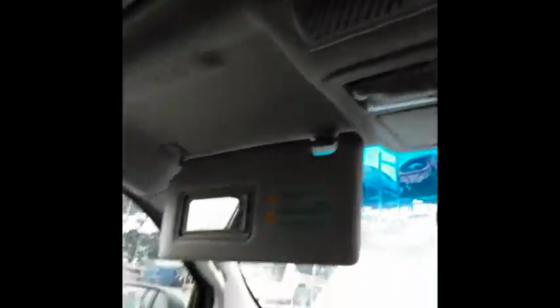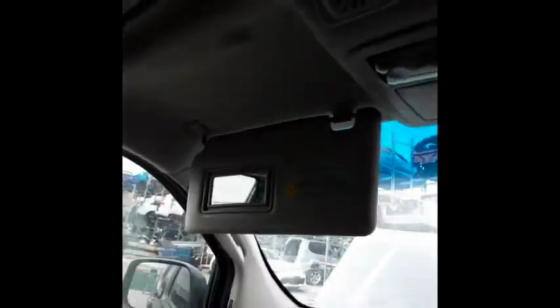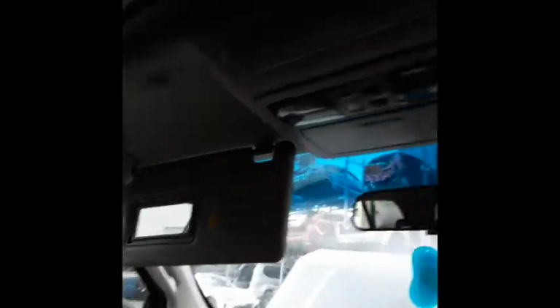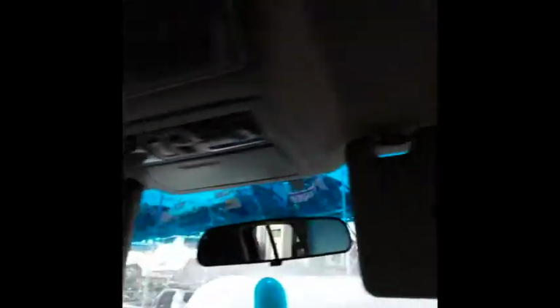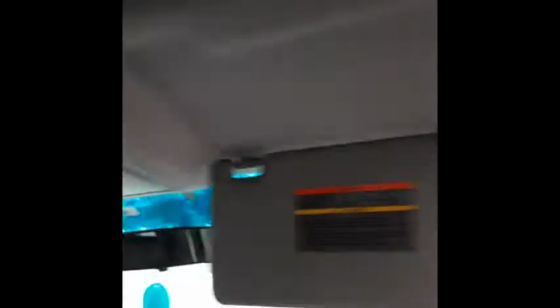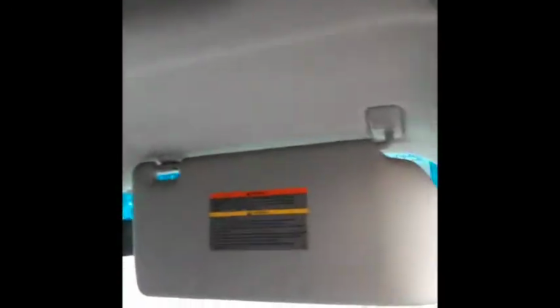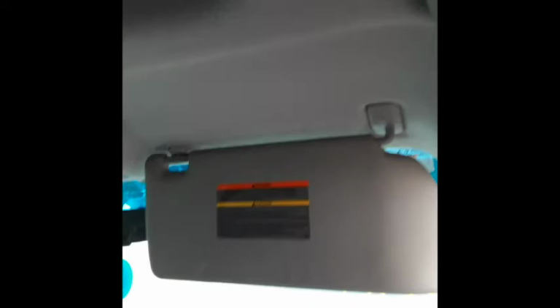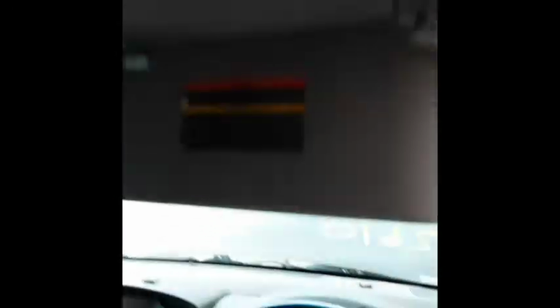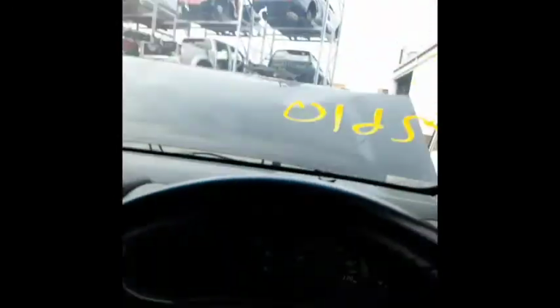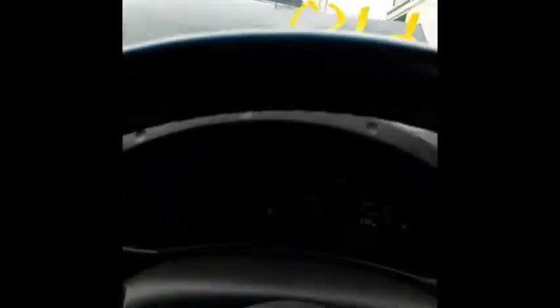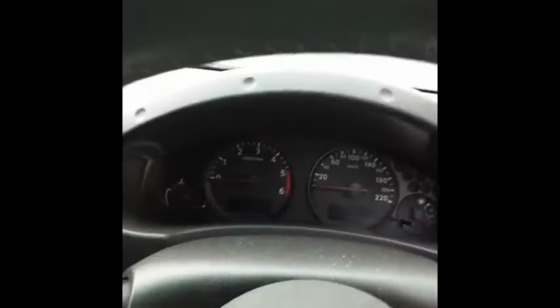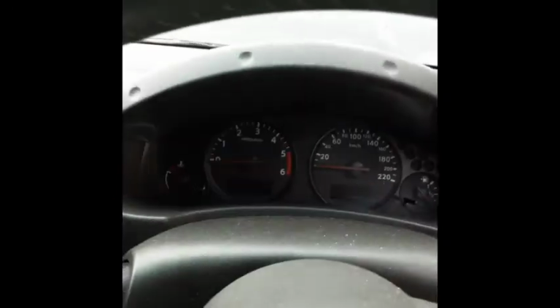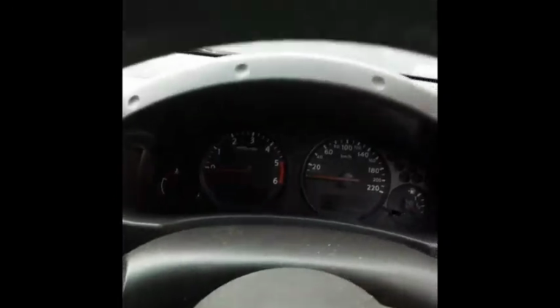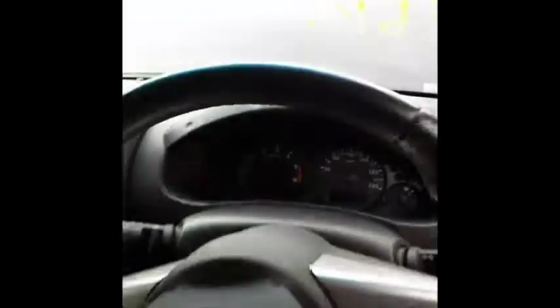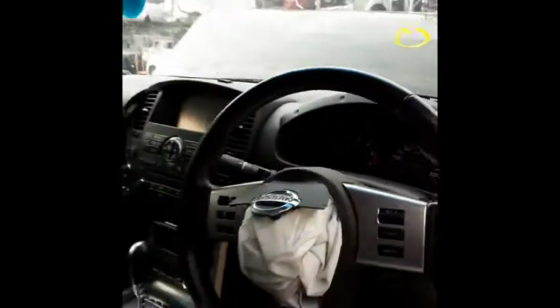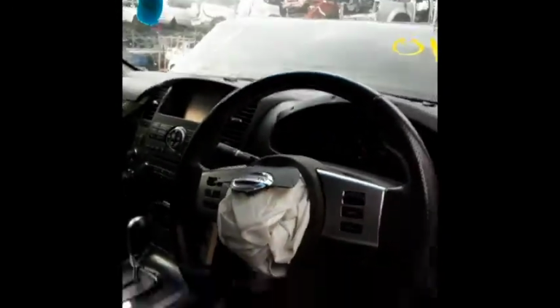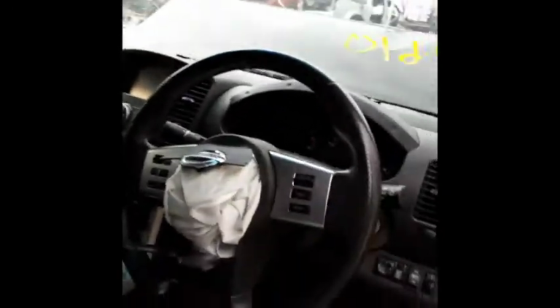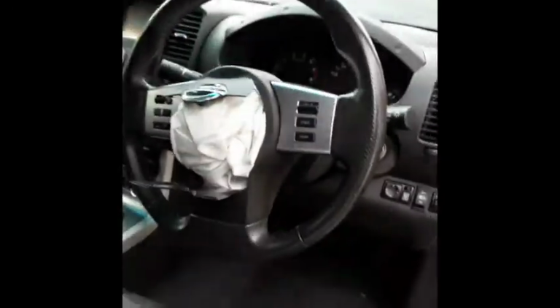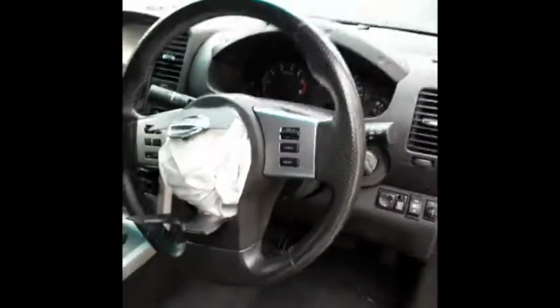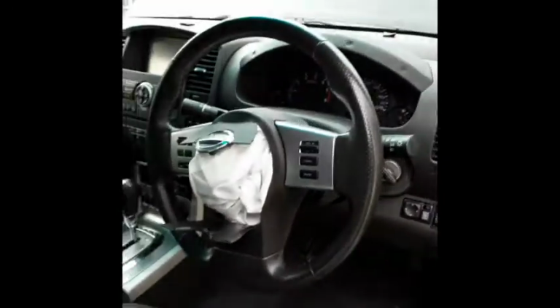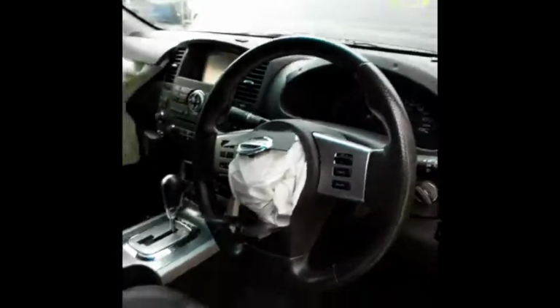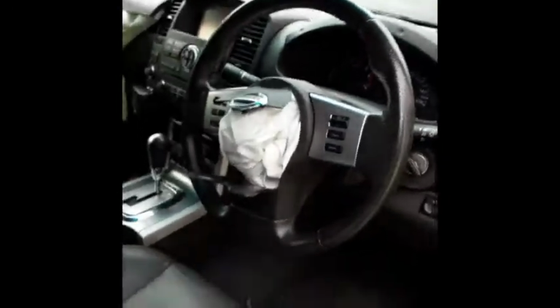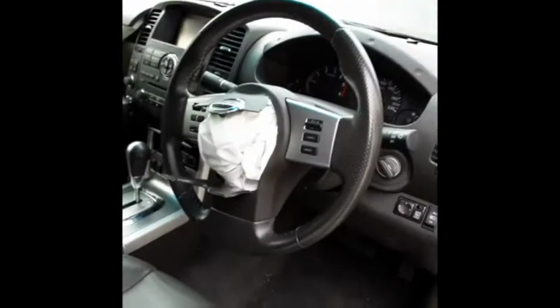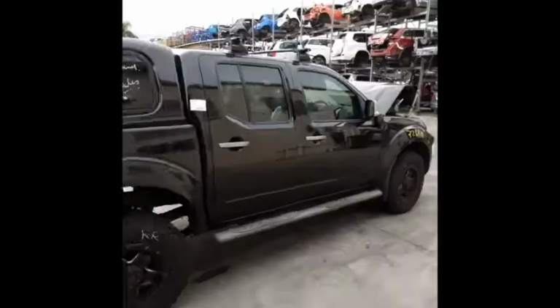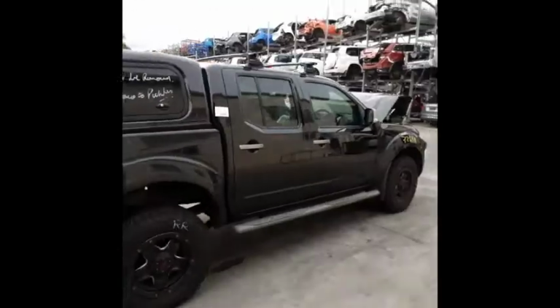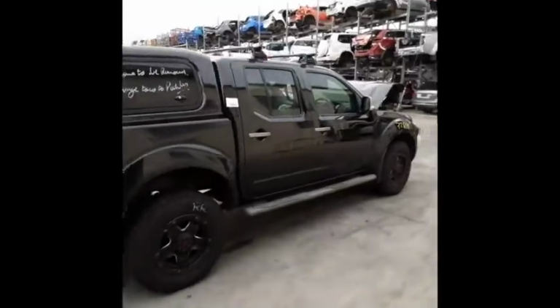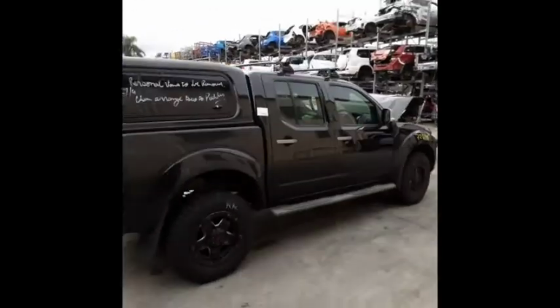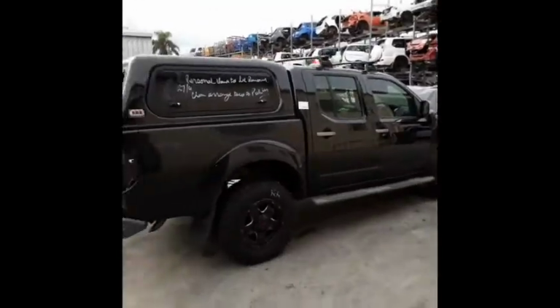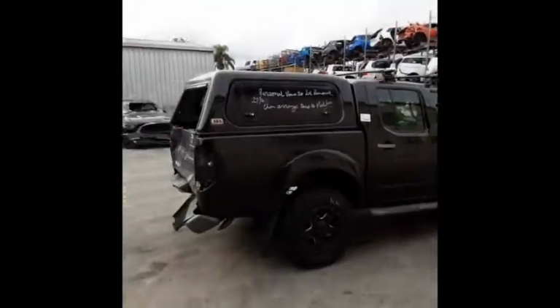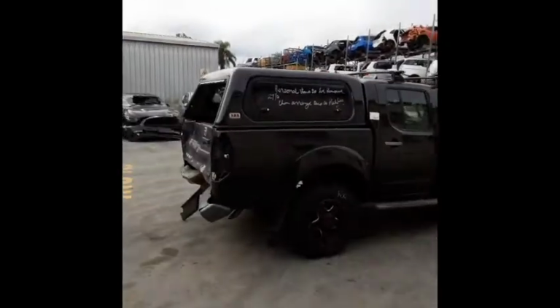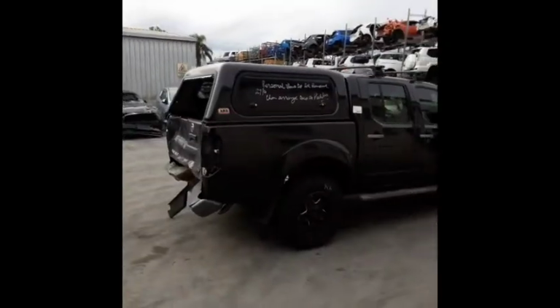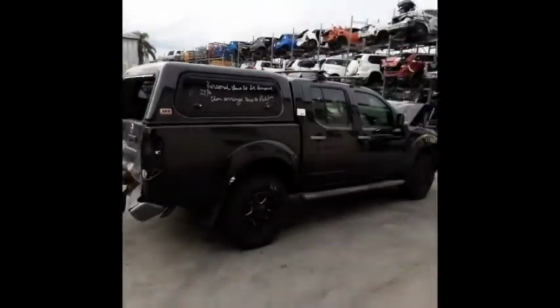Left hand sun visor, right hand sun visor, instrument cluster, and a tidy 3 spoke leather steering wheel with cruise, audio, and phone buttons. I'm Chris from Total Parts Plus and I'd like to thank you for watching this video.